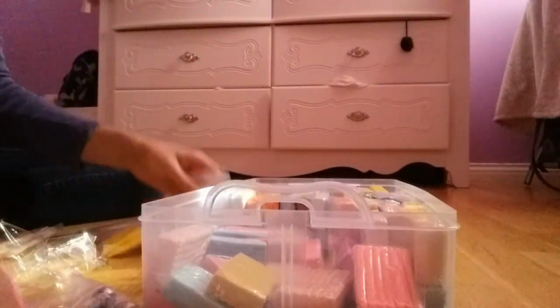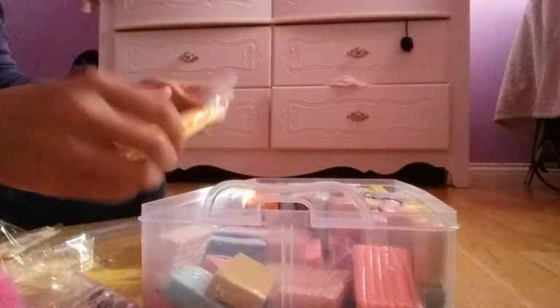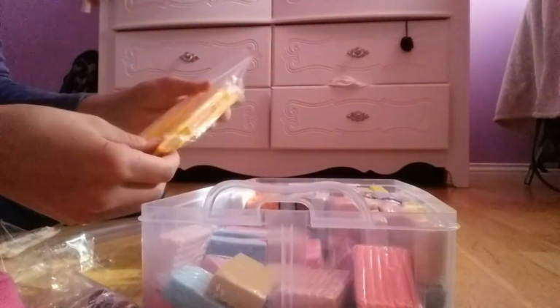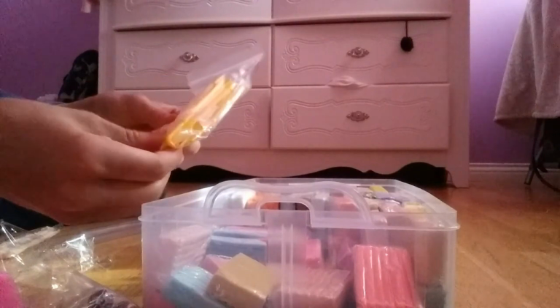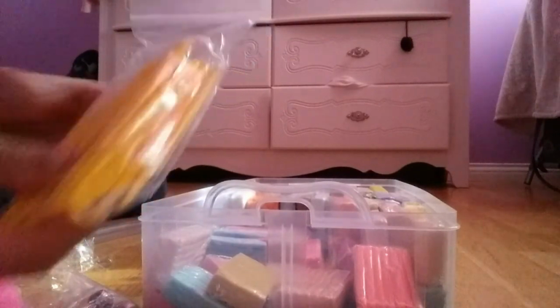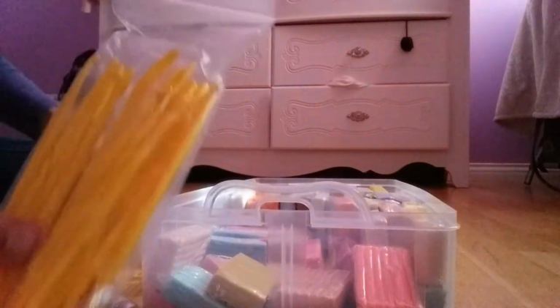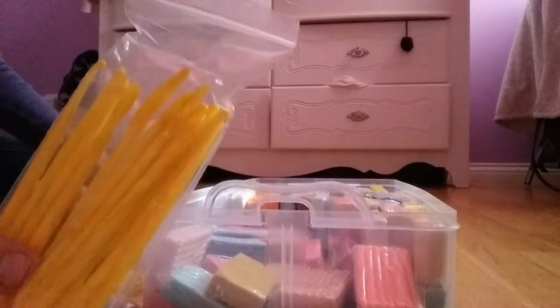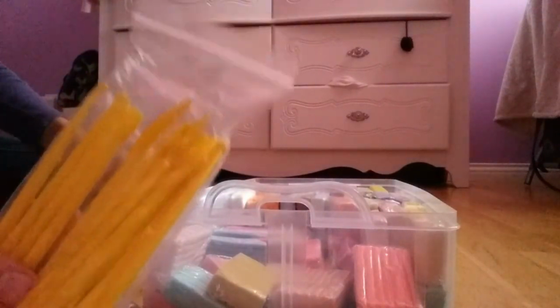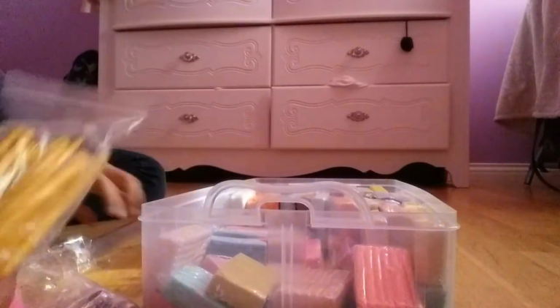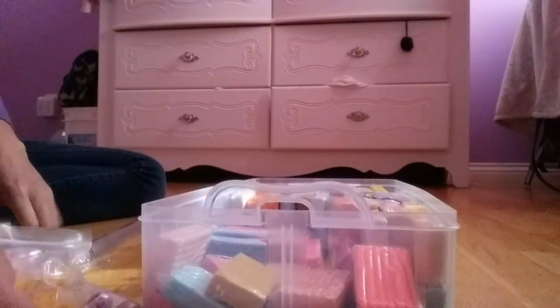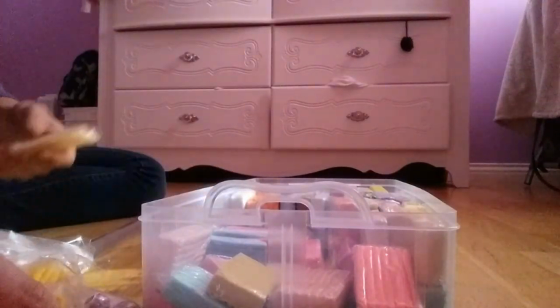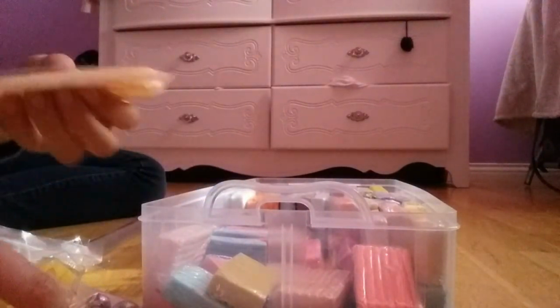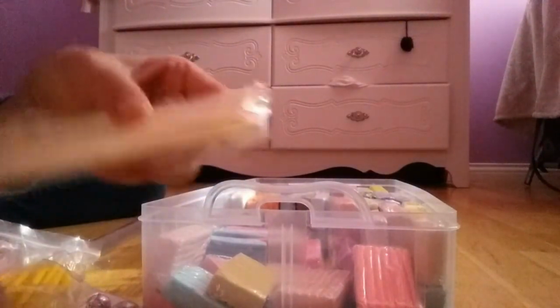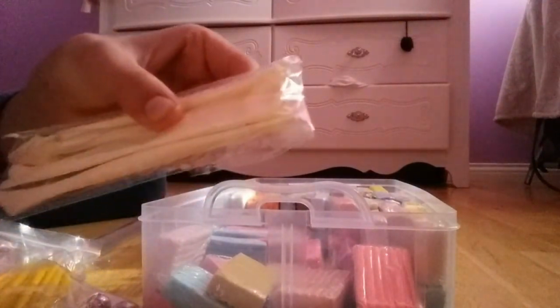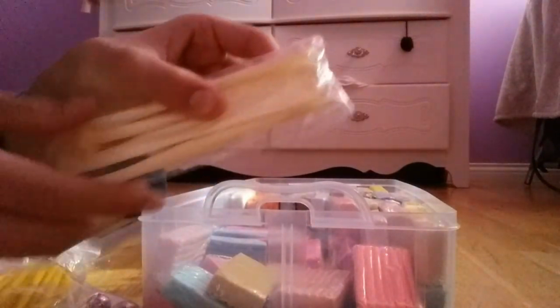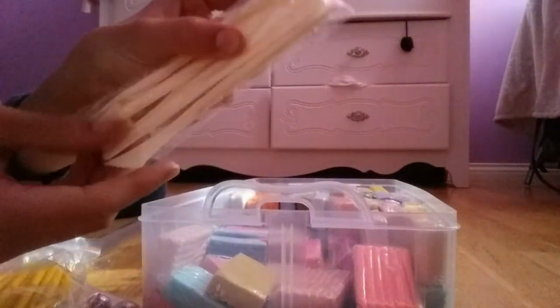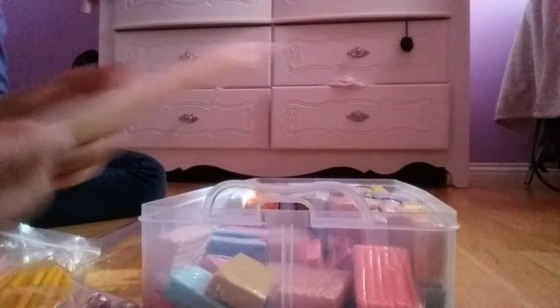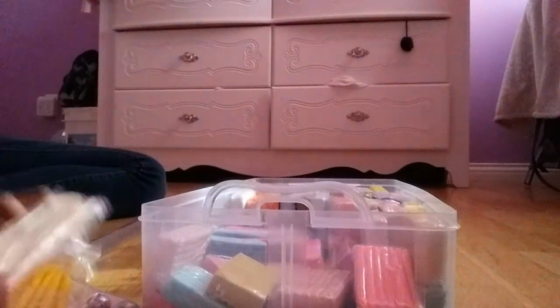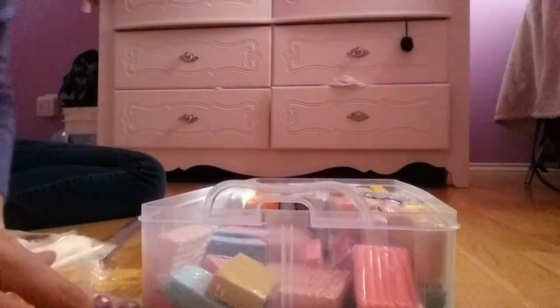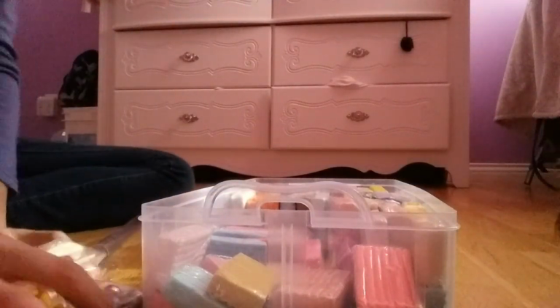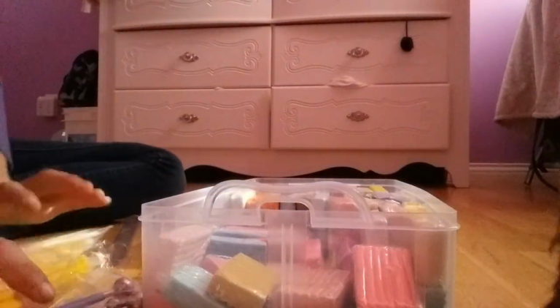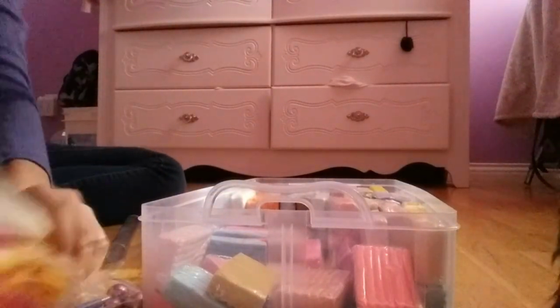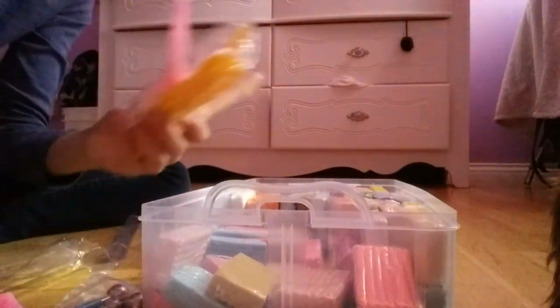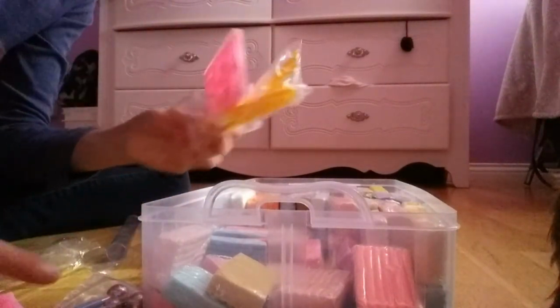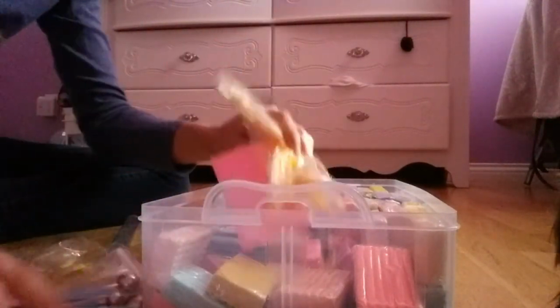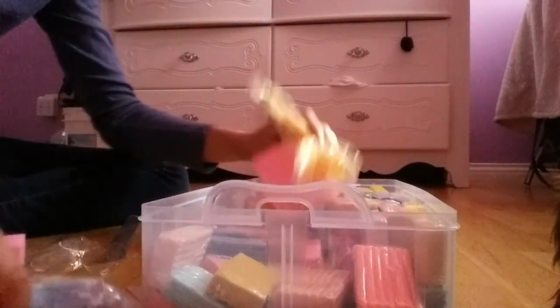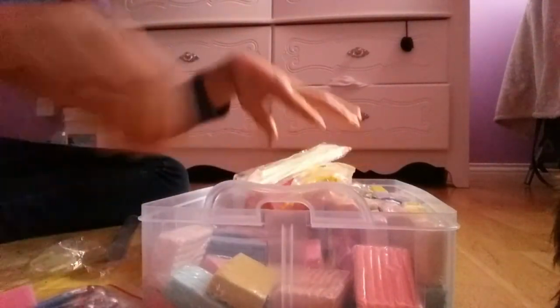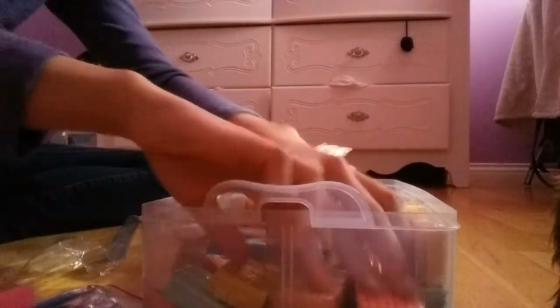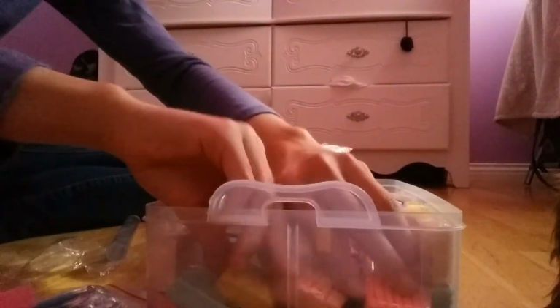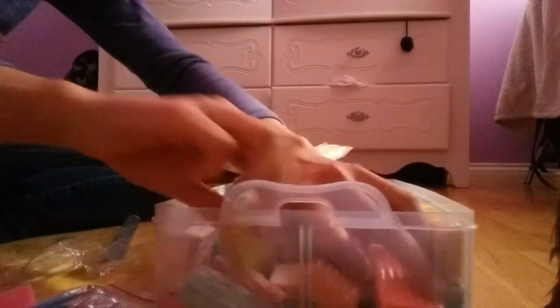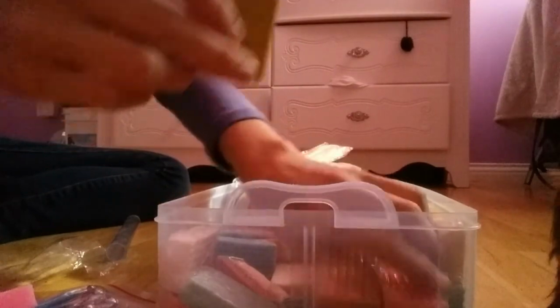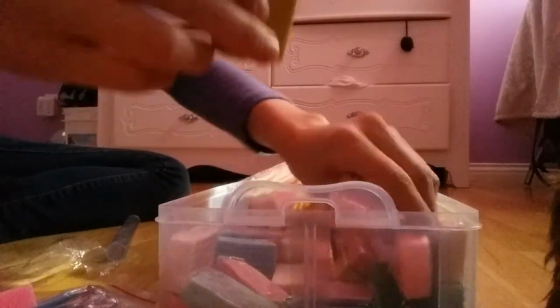I'm not going to open these out of the bags, because I don't see why I would. But isn't that so cool? I'm going to stack these in here.